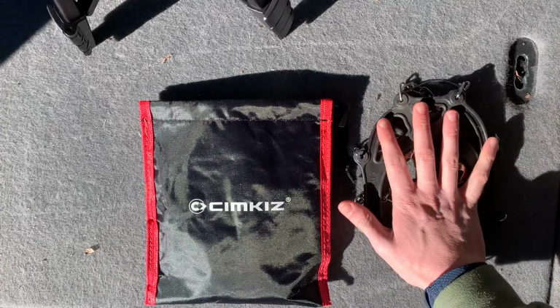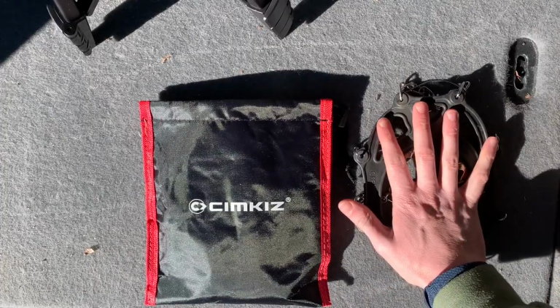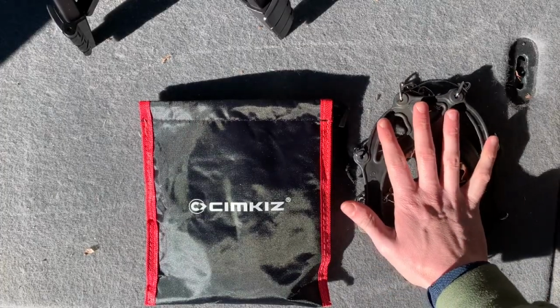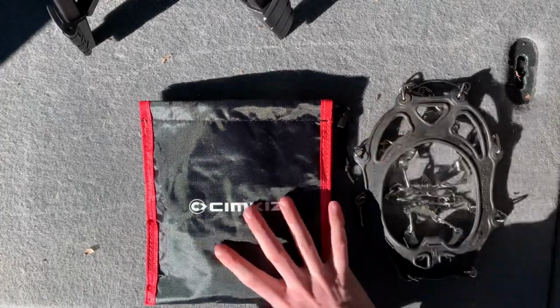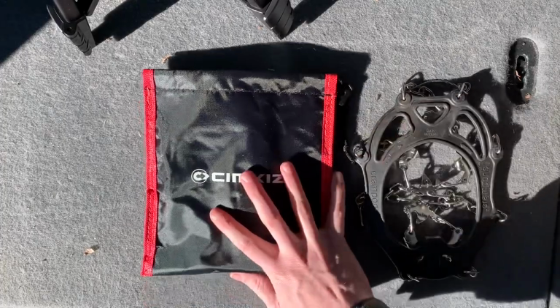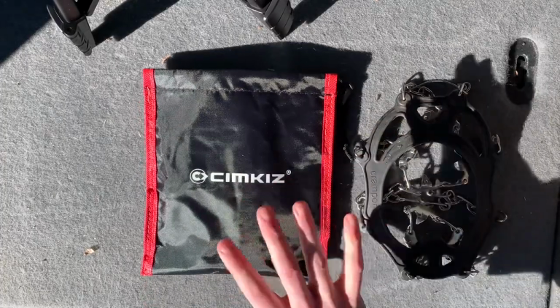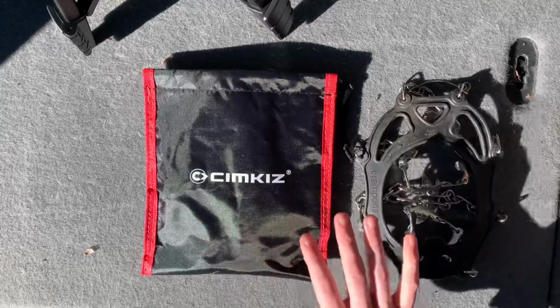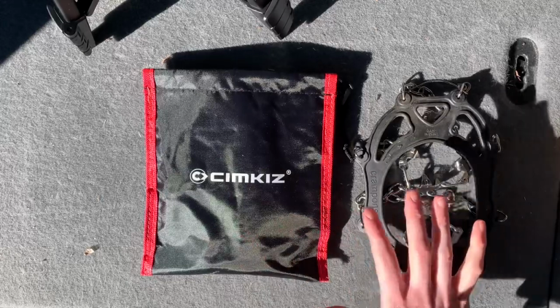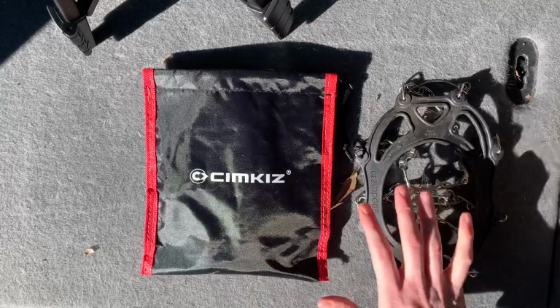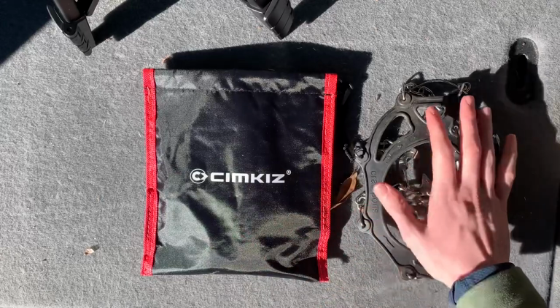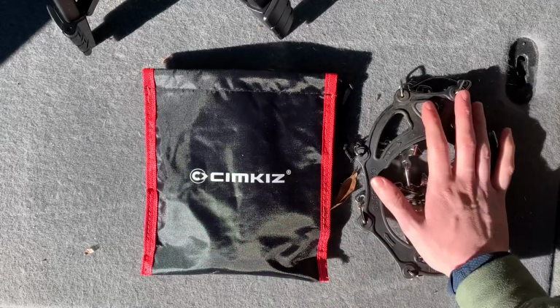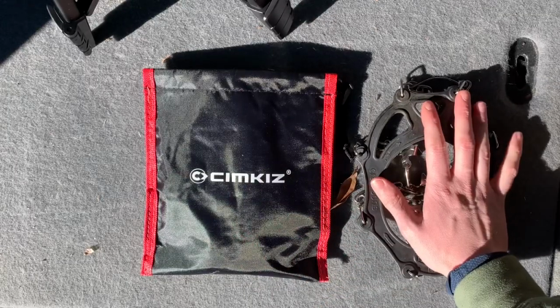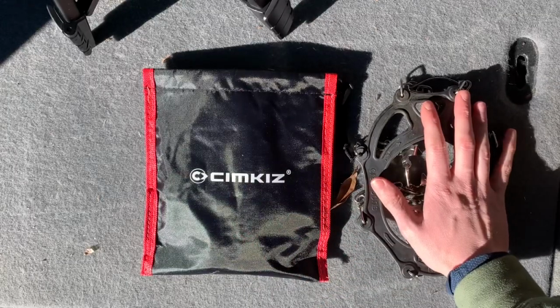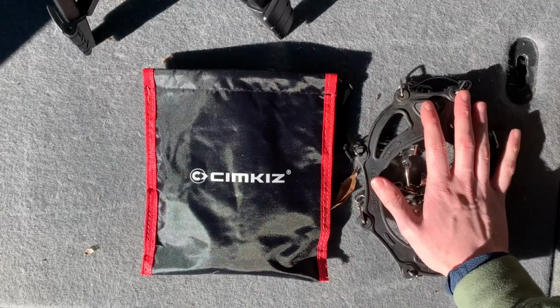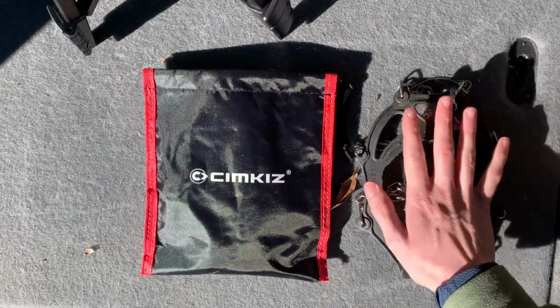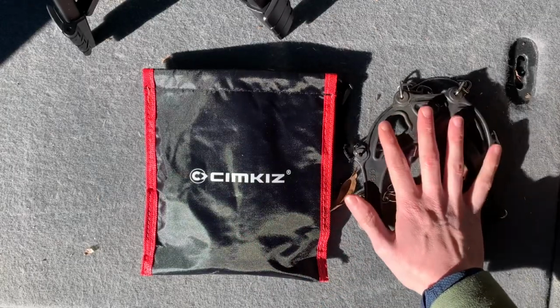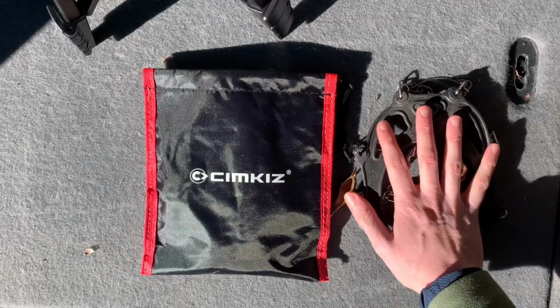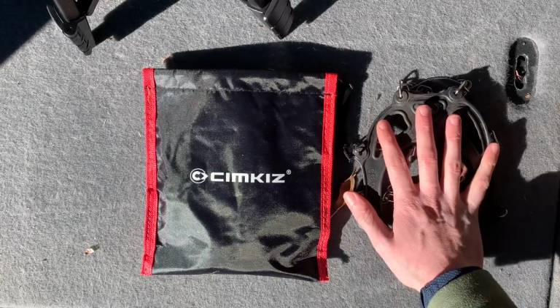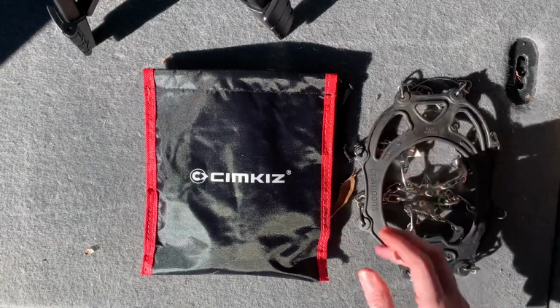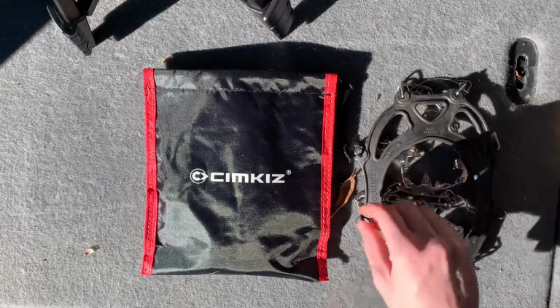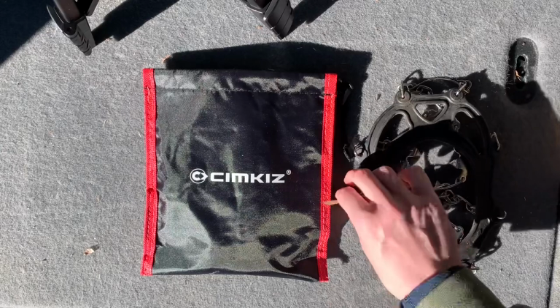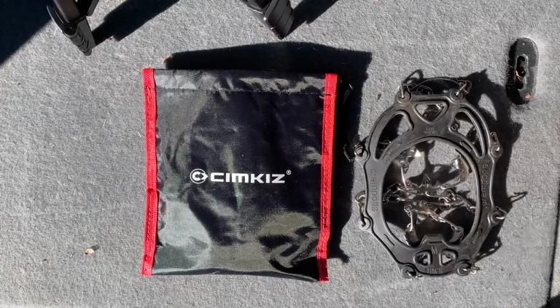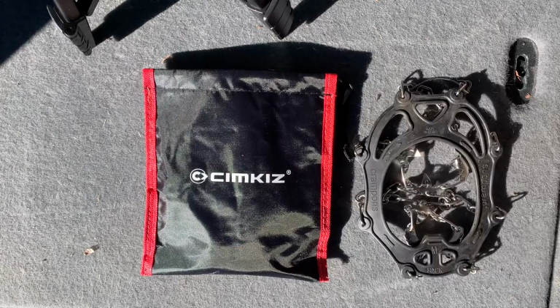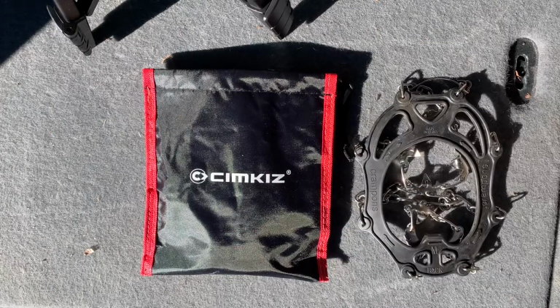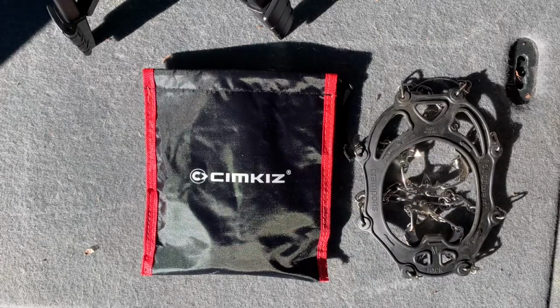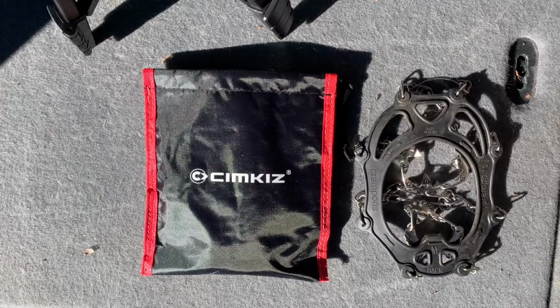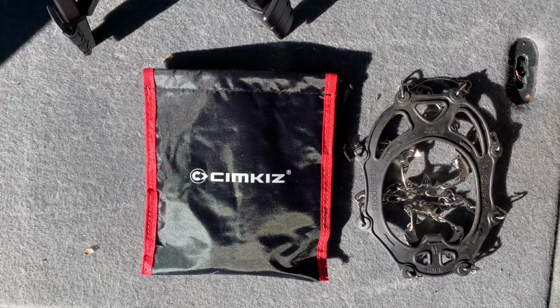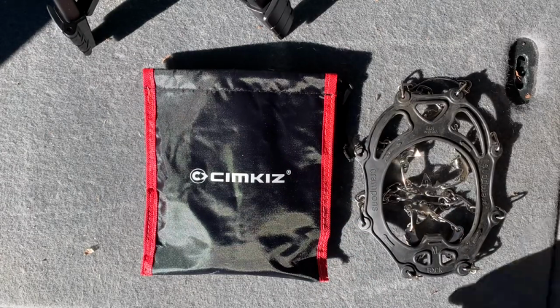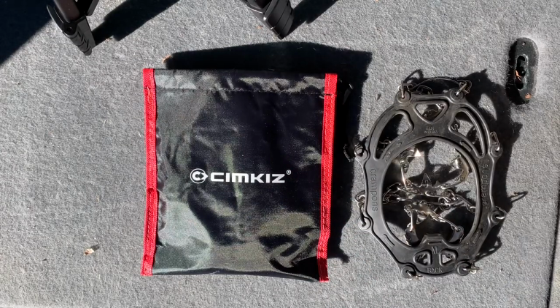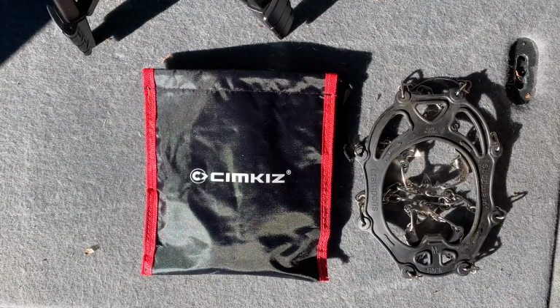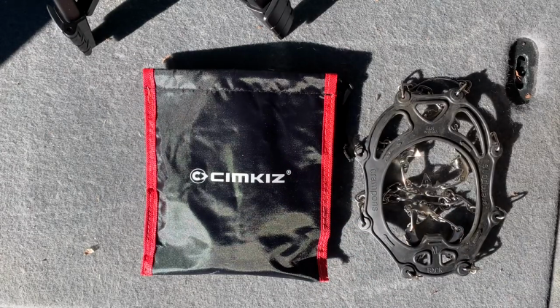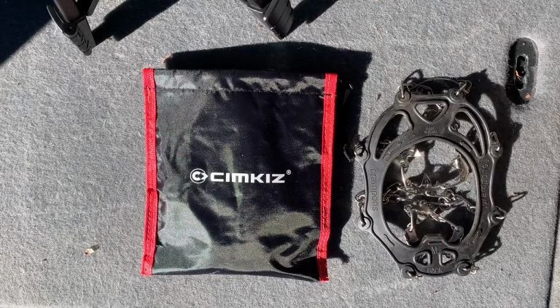It really helps you get that good footing and good purchase when you are hiking in the winter. So thanks for stopping by the channel. Hope you have a great day. Semper Paratus.